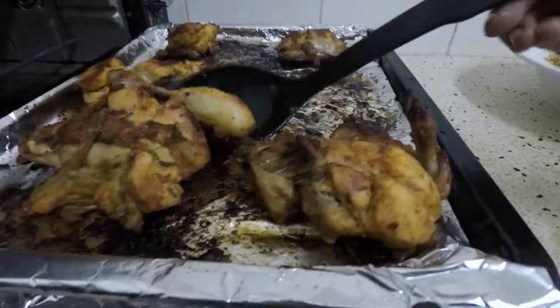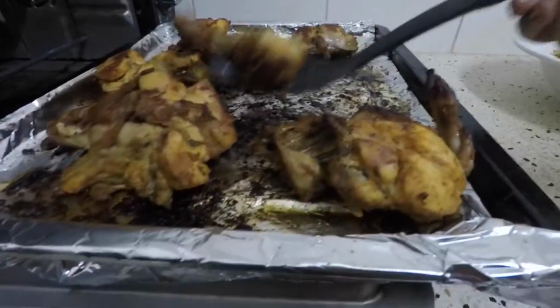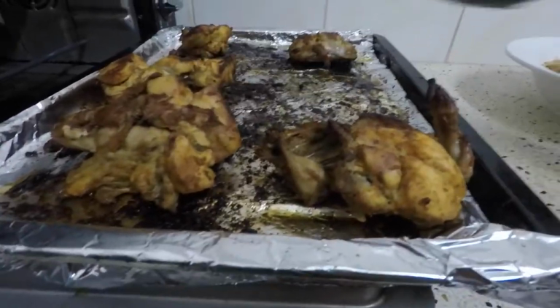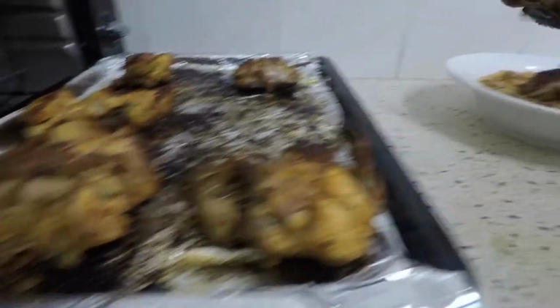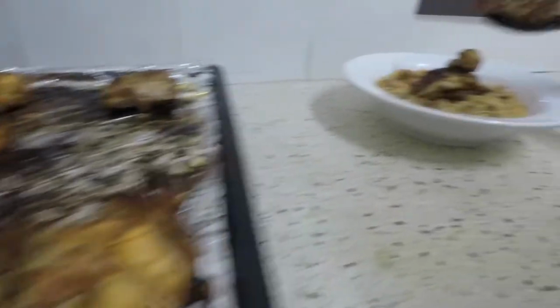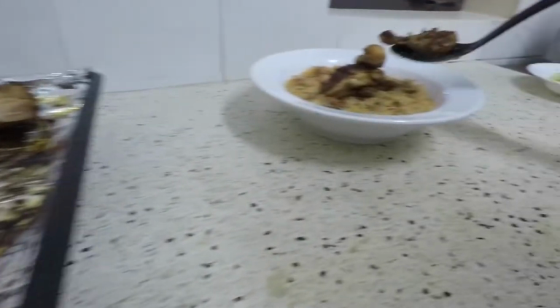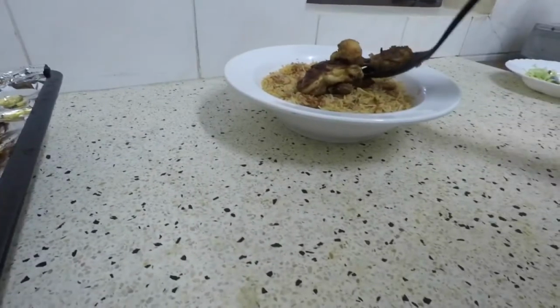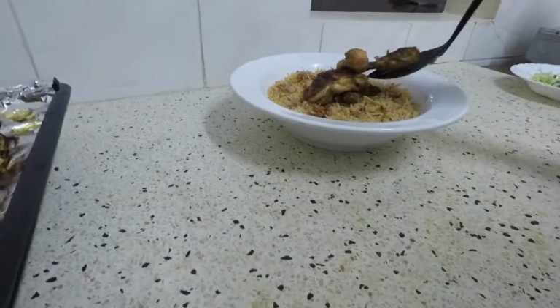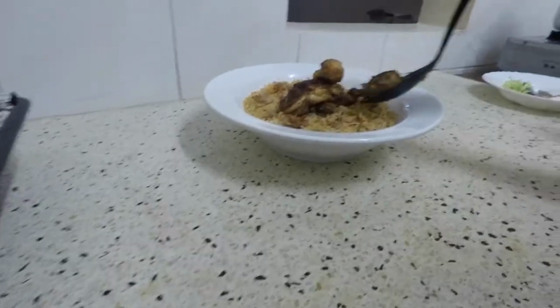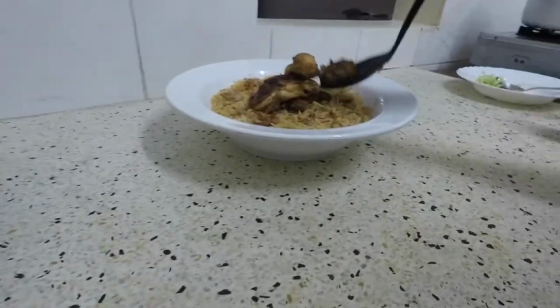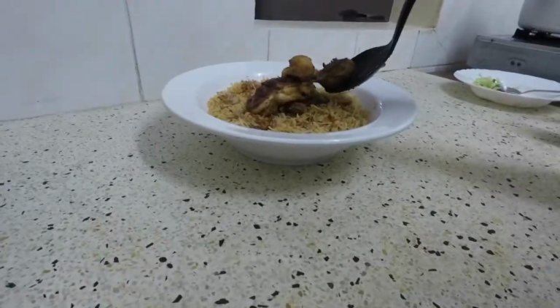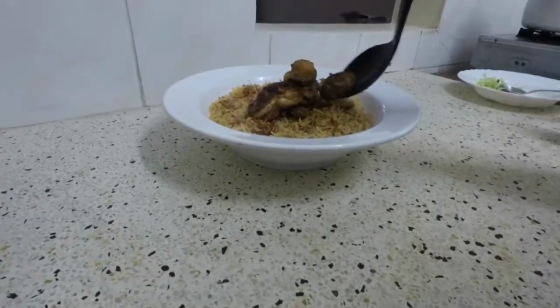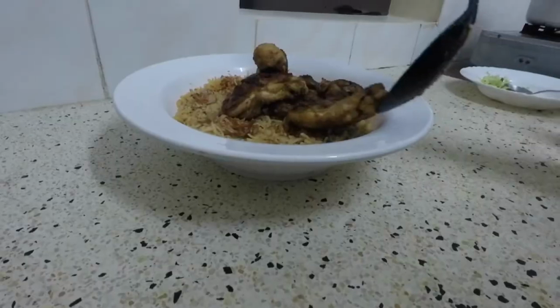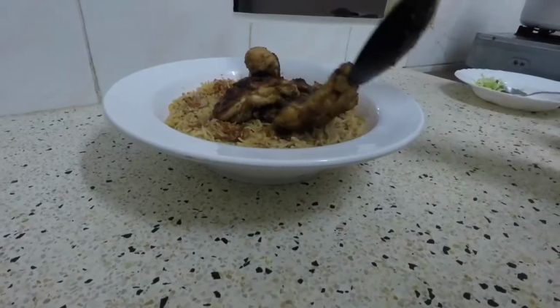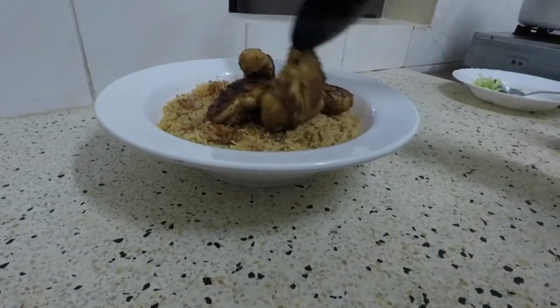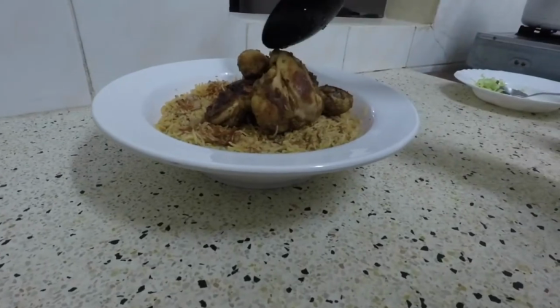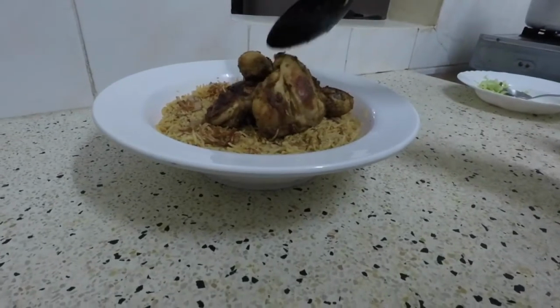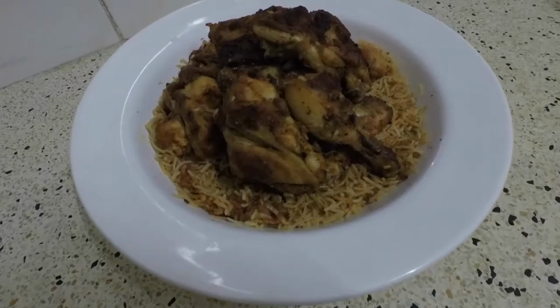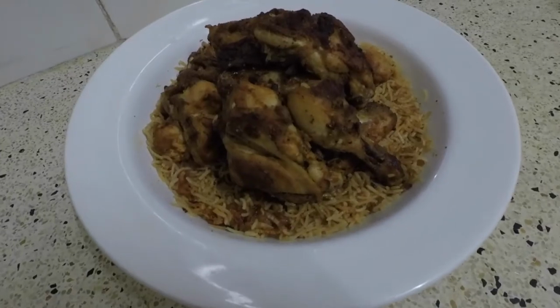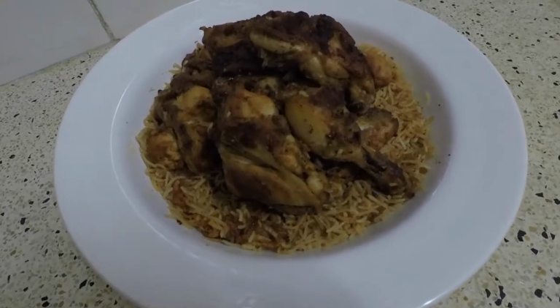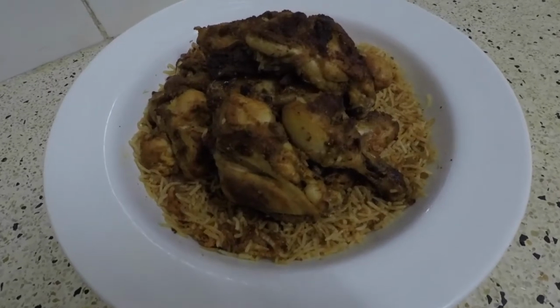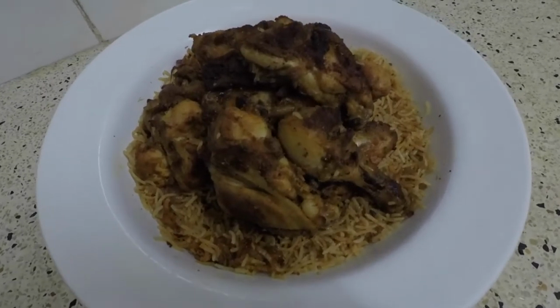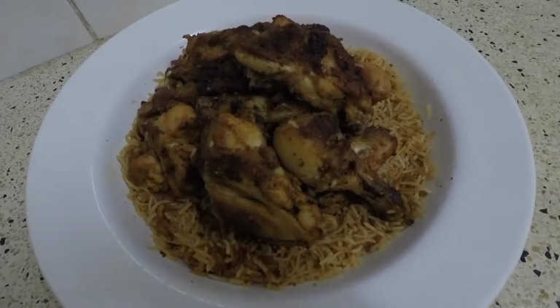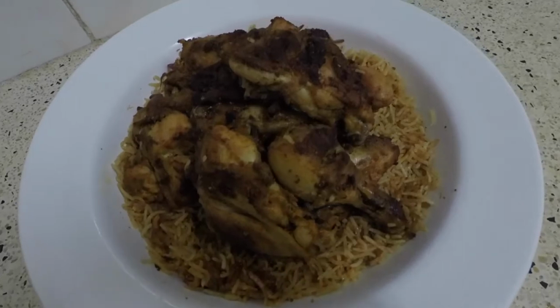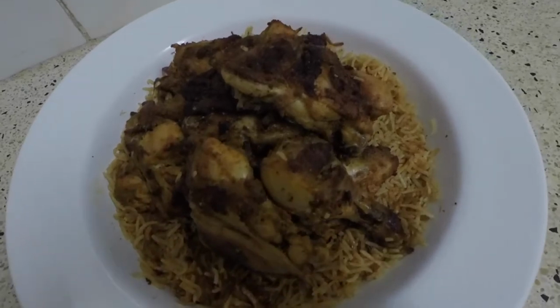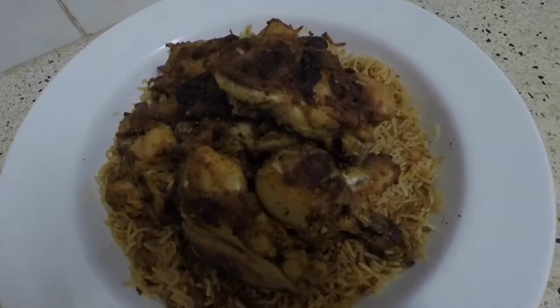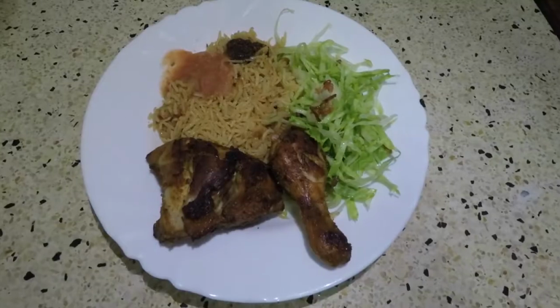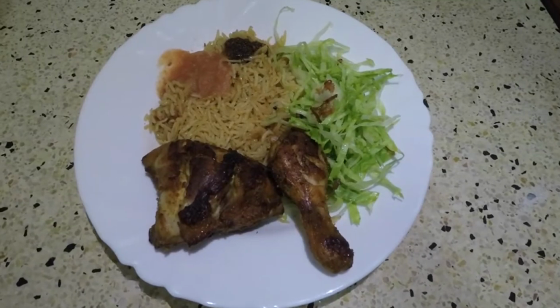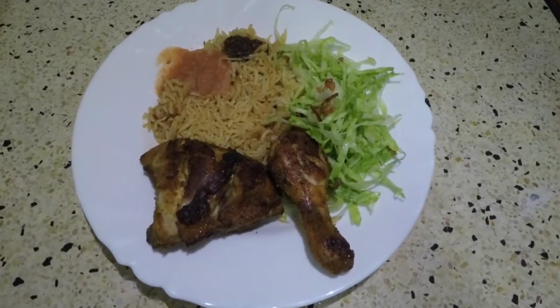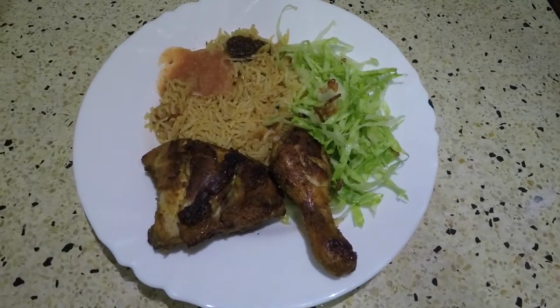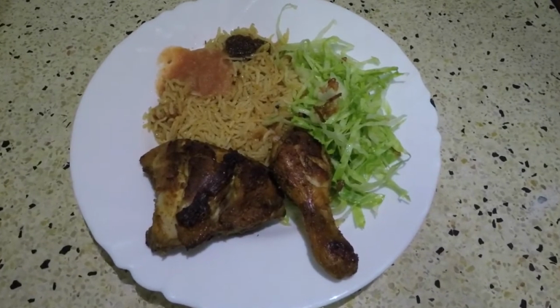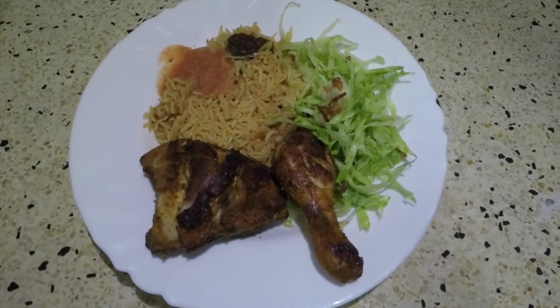There you have it — roast chicken, it's really crispy and tasty. I hope you enjoyed this video, please click to subscribe.